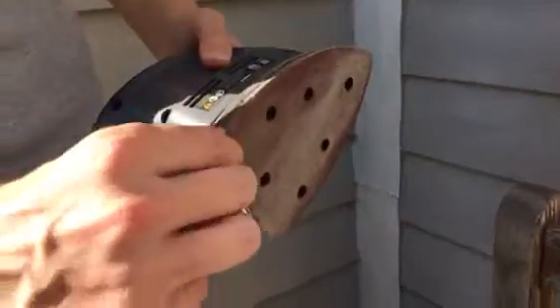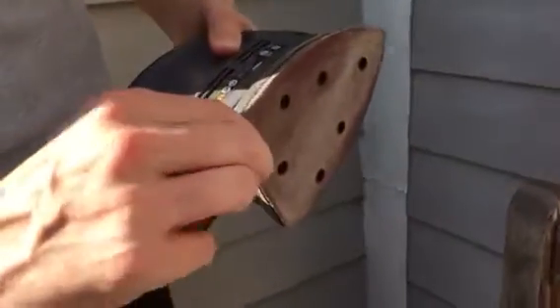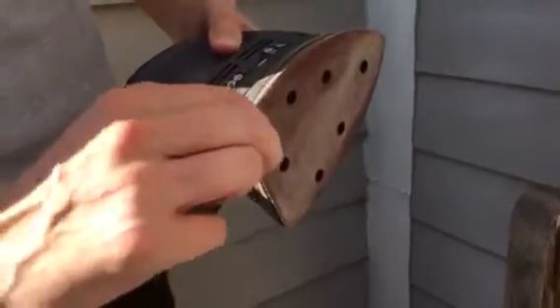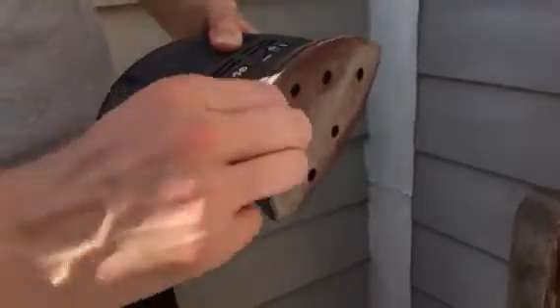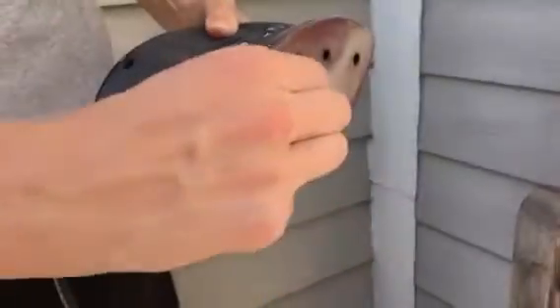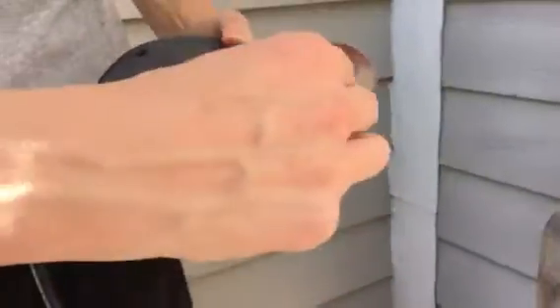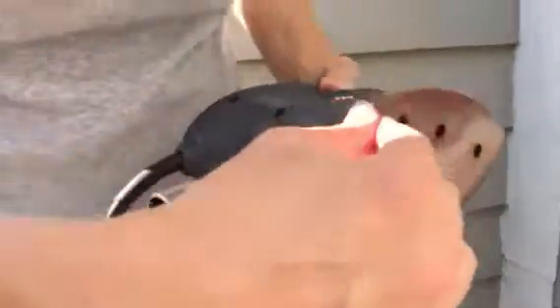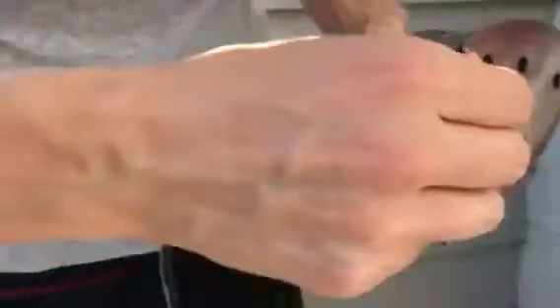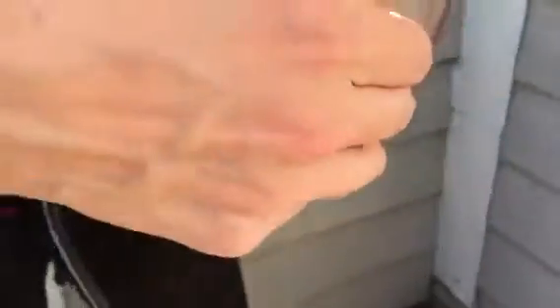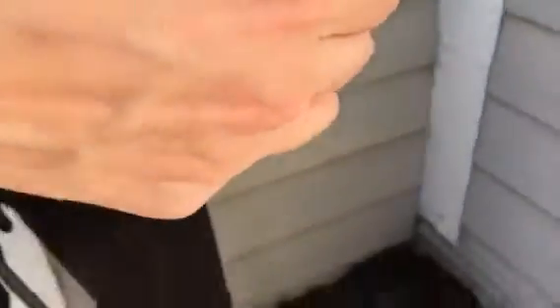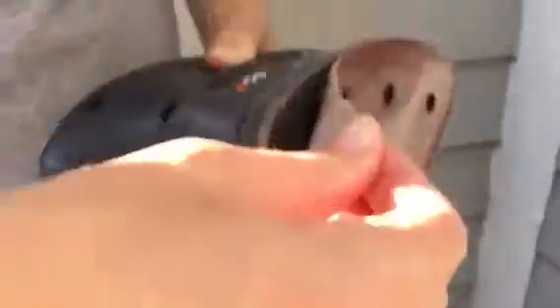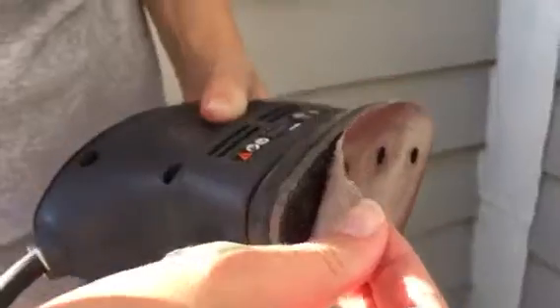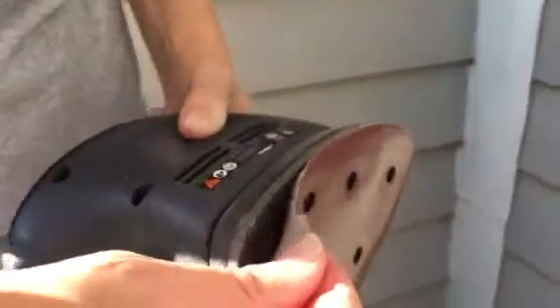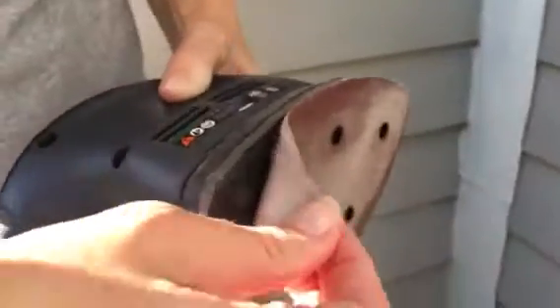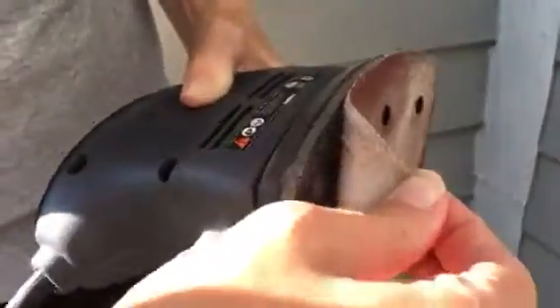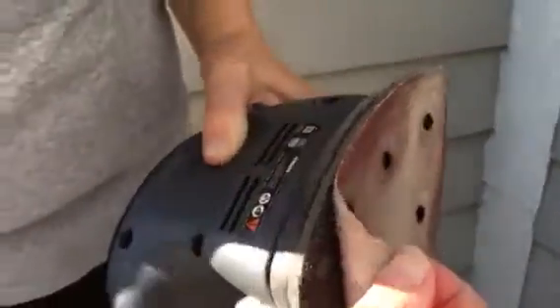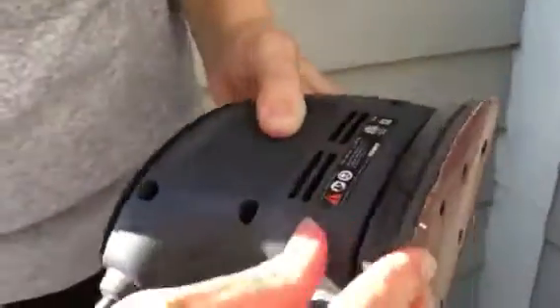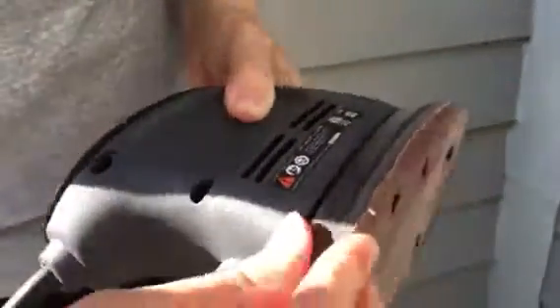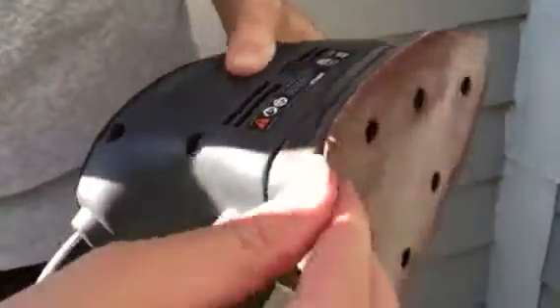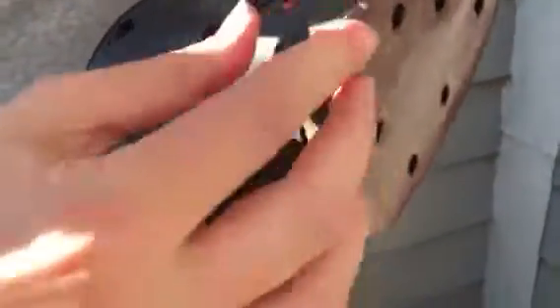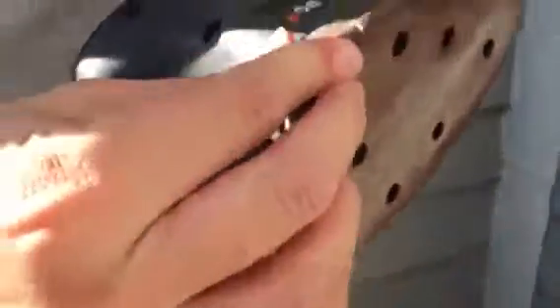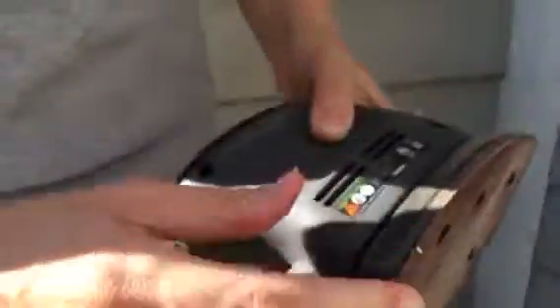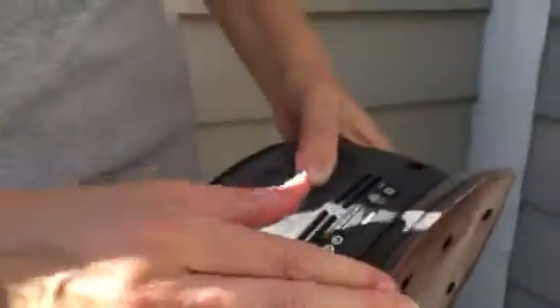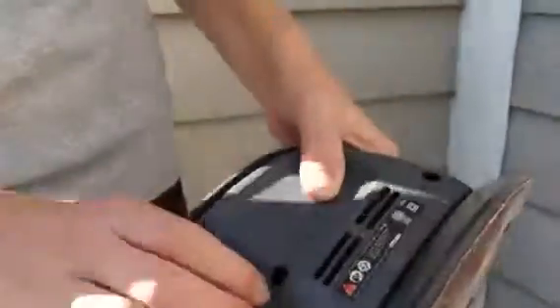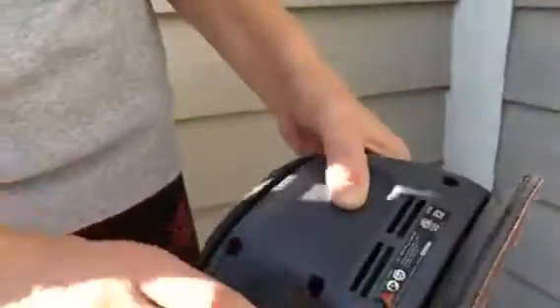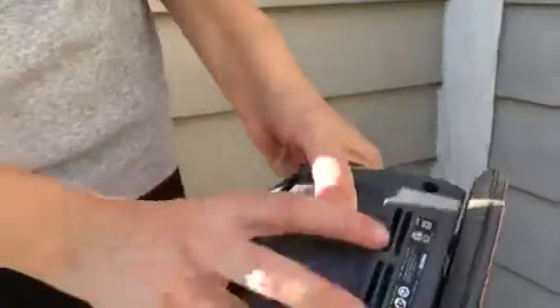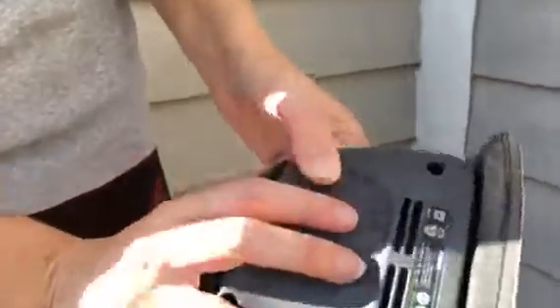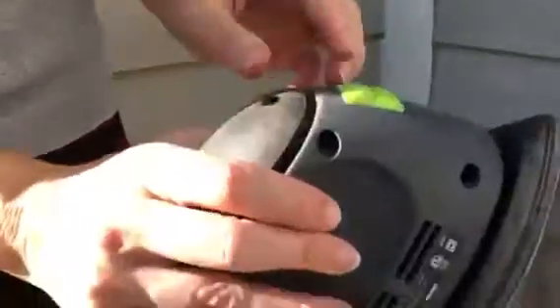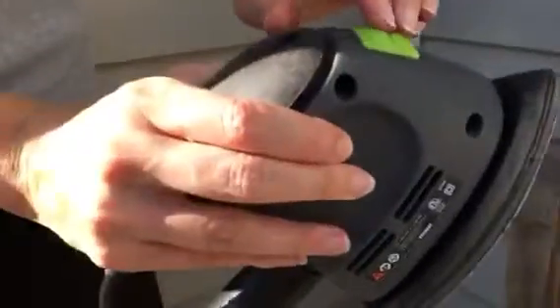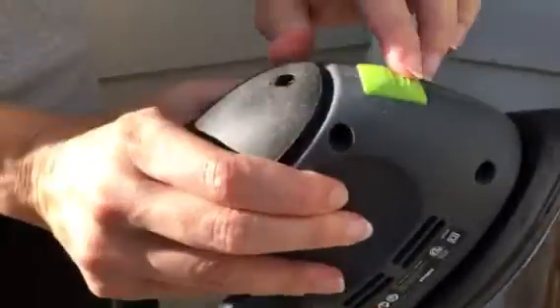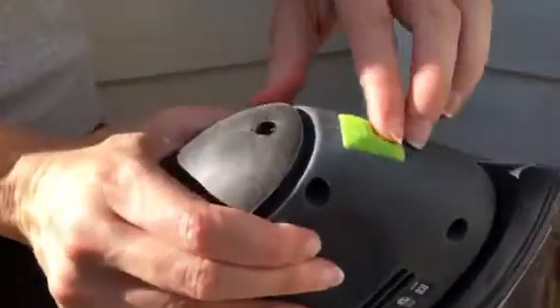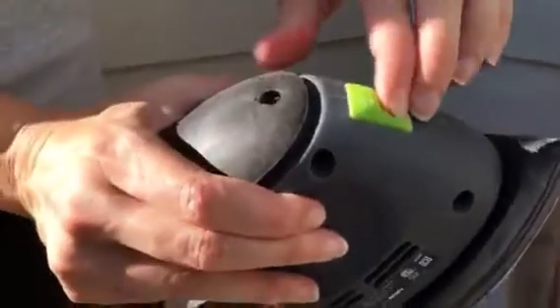It comes with three velcro sanding papers — see how it comes off and on, which is pretty cool. And then all you do to use it is push the button.